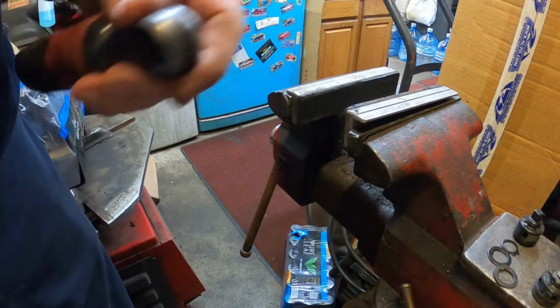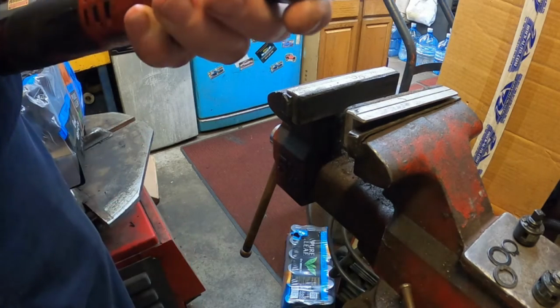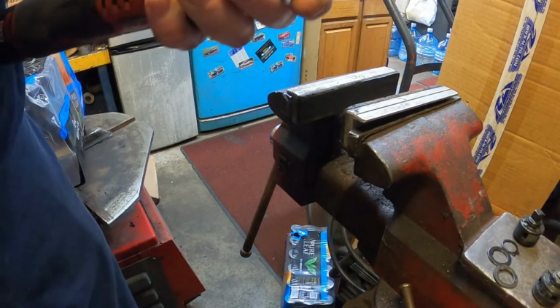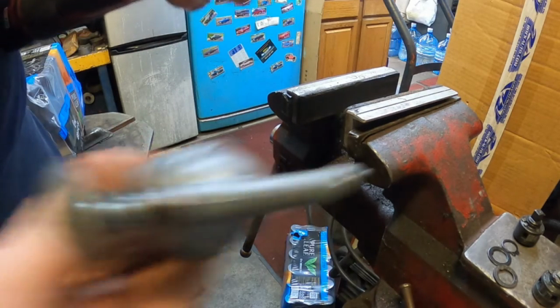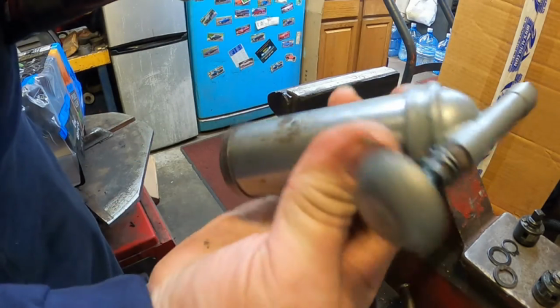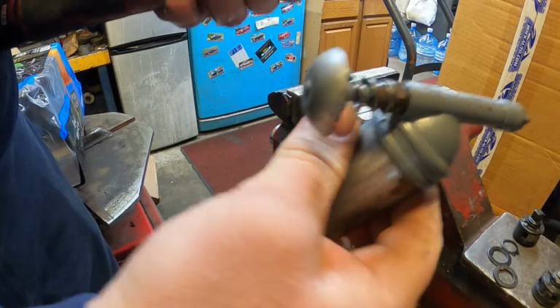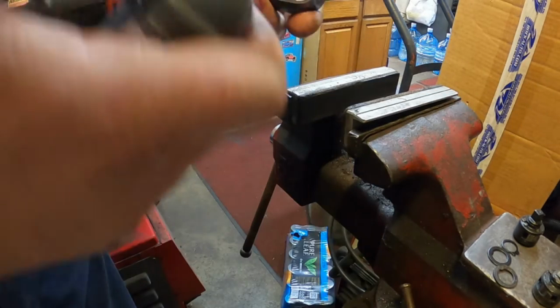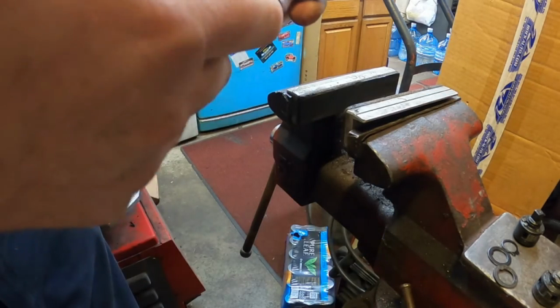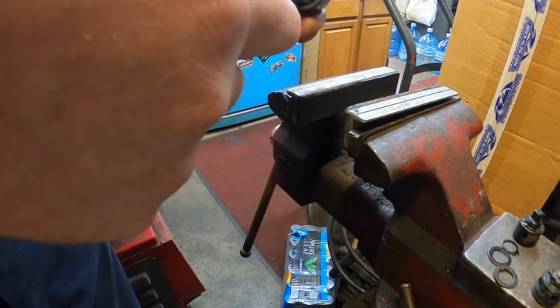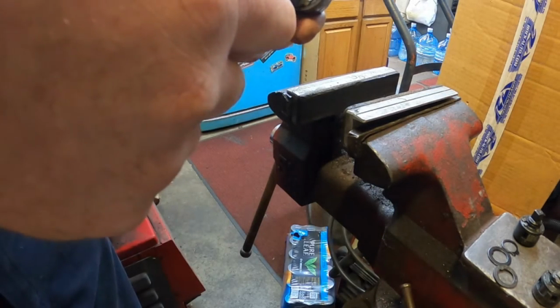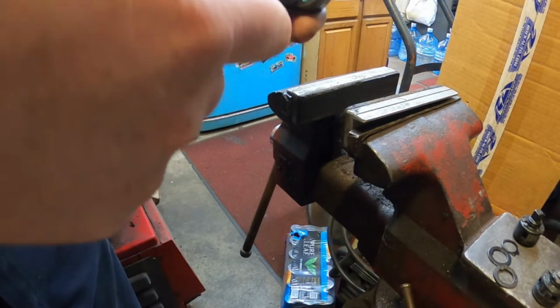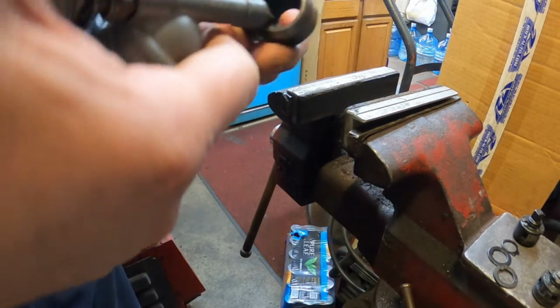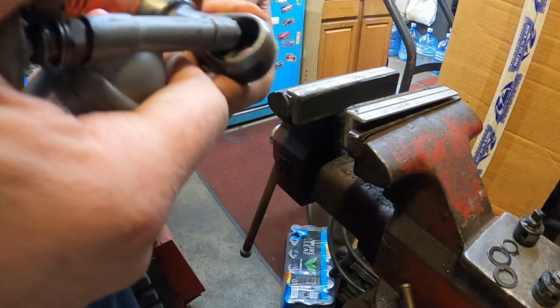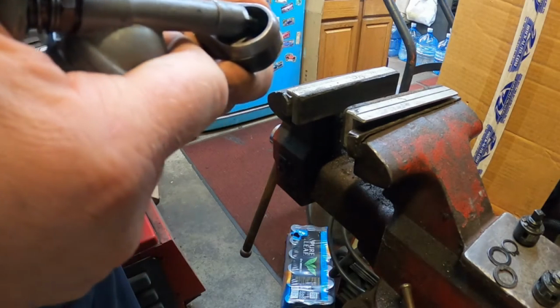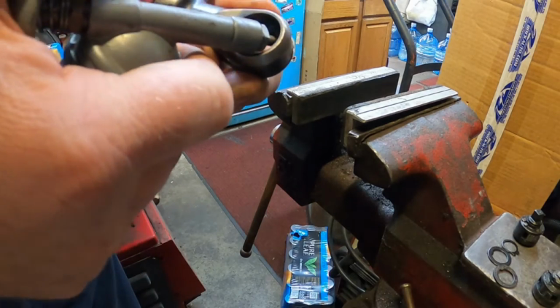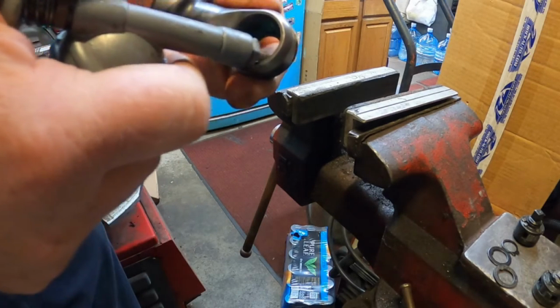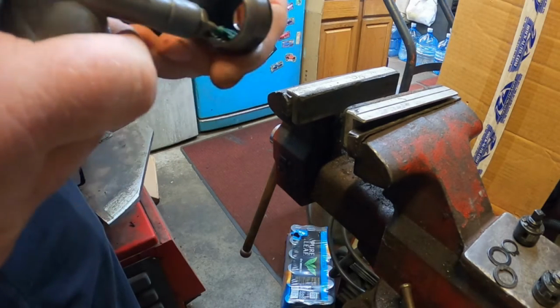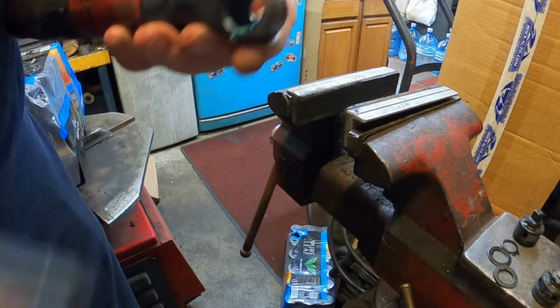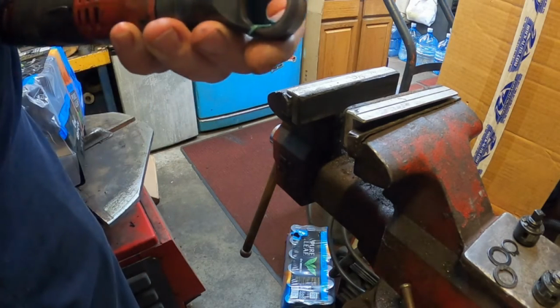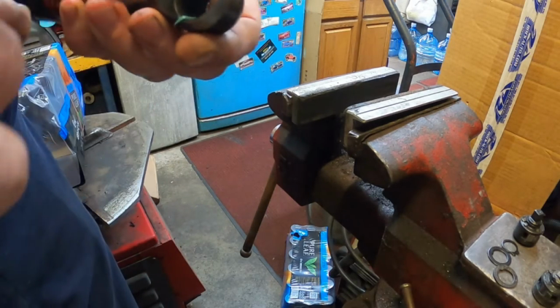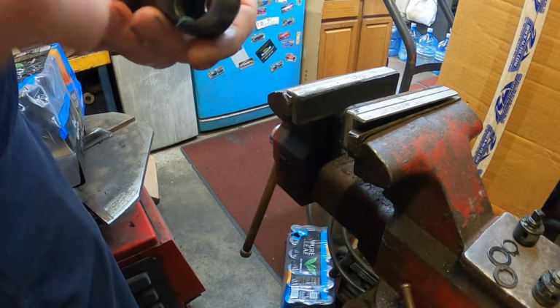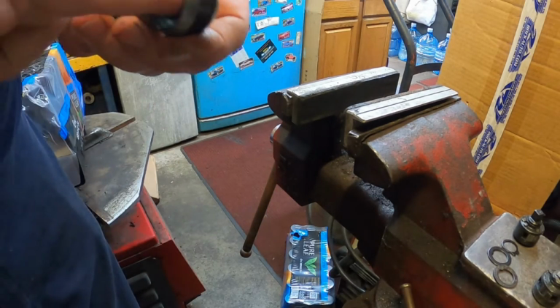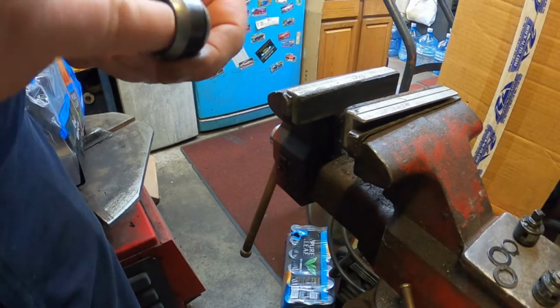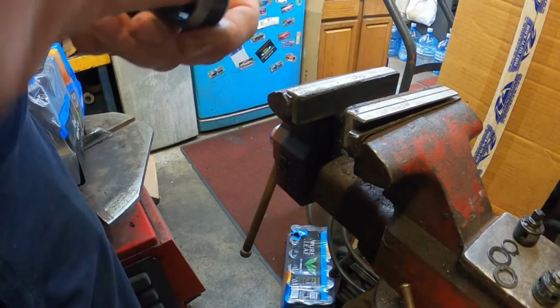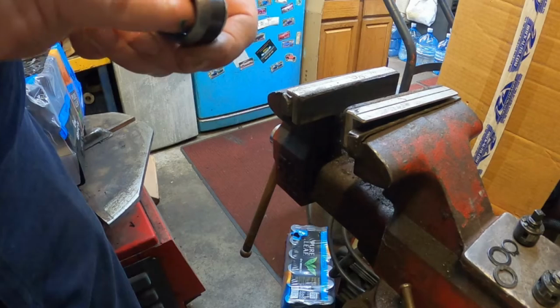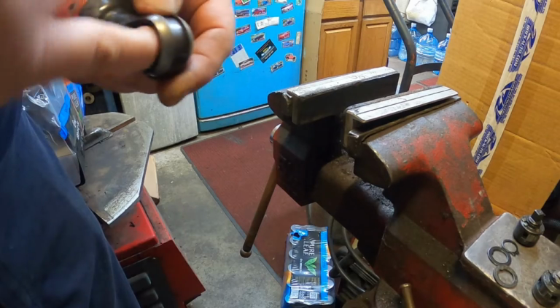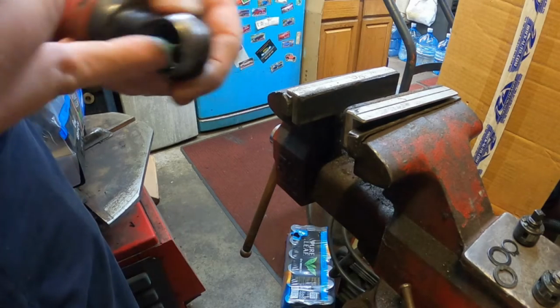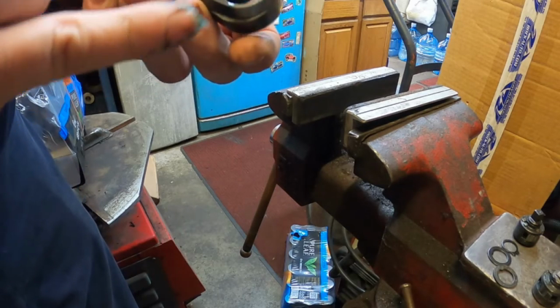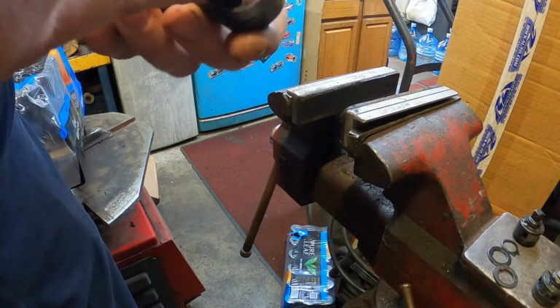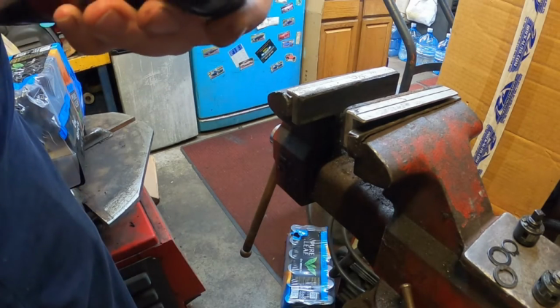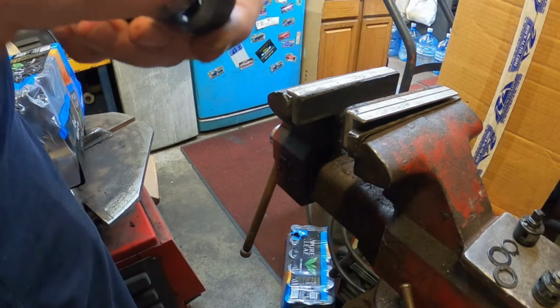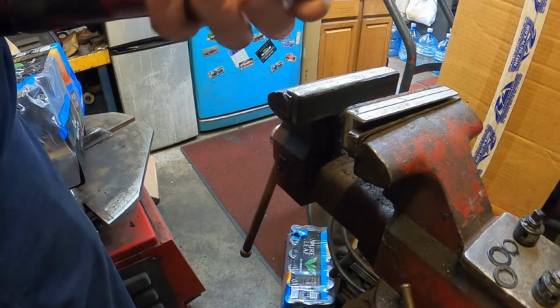Now I have one of these mini grease guns. I'm going to go ahead and put a couple pumps of grease in here and move it around to distribute the grease.